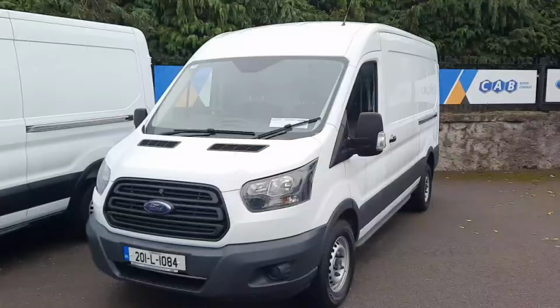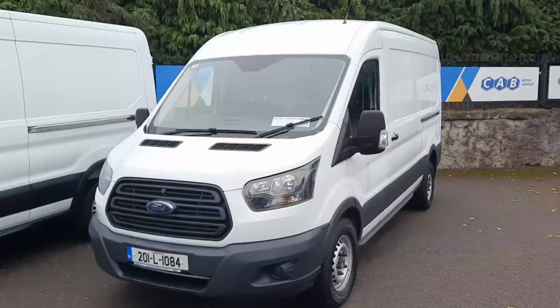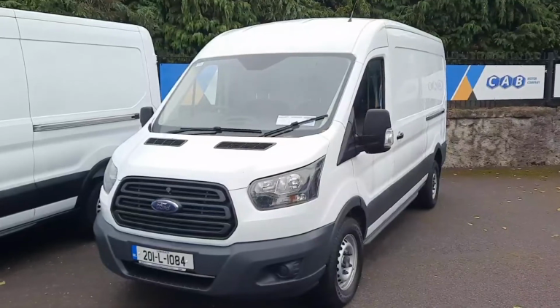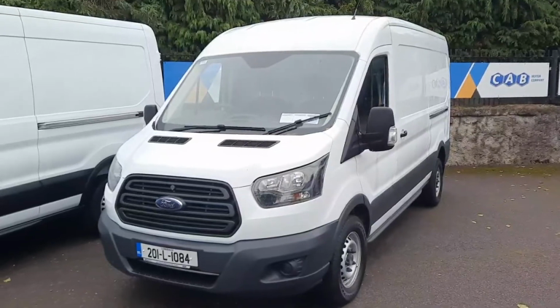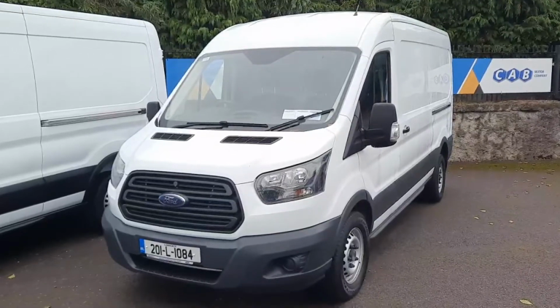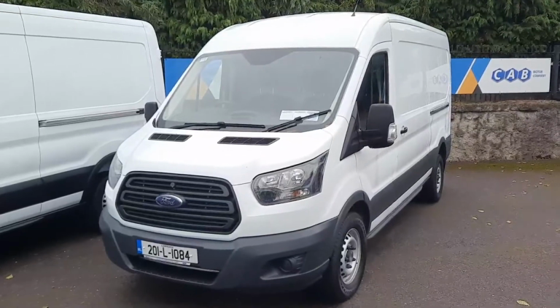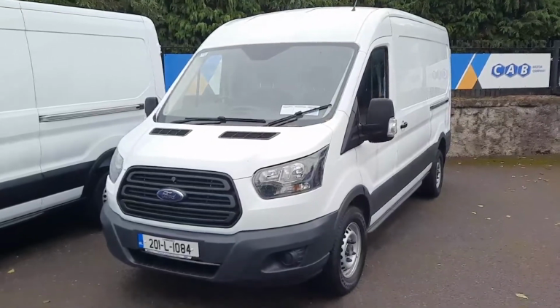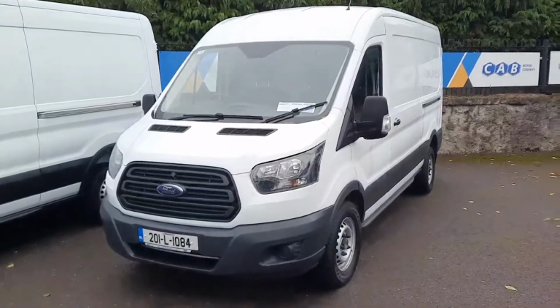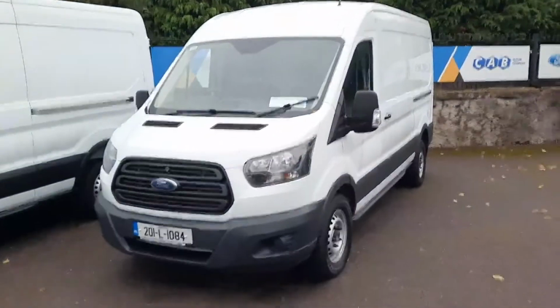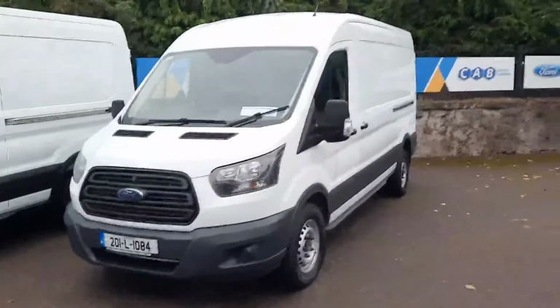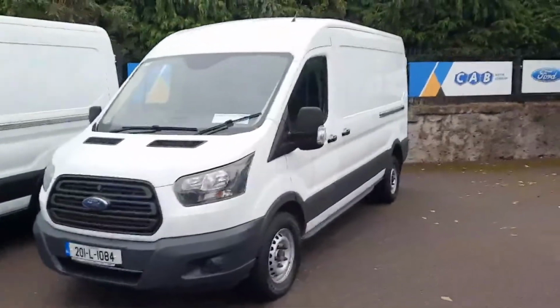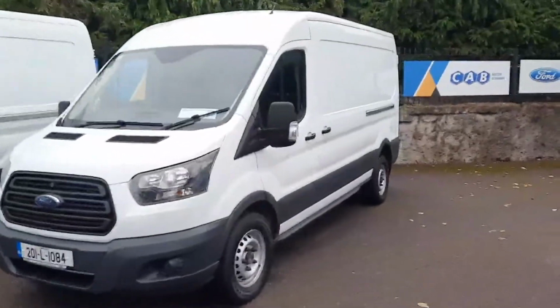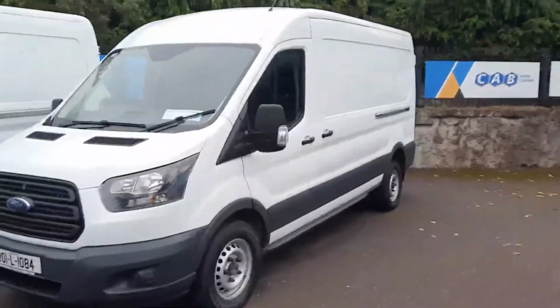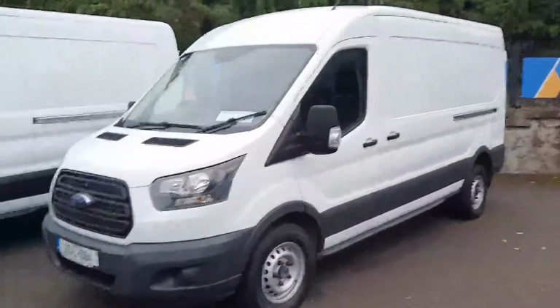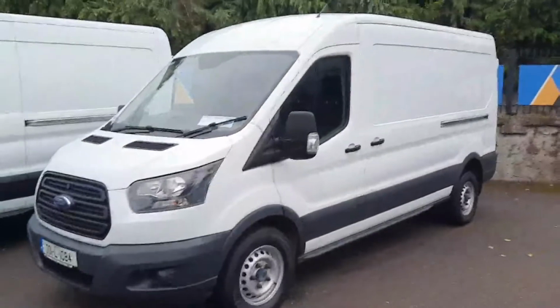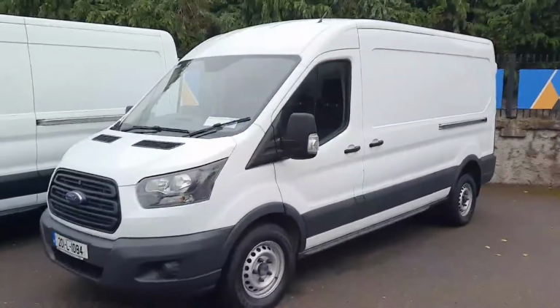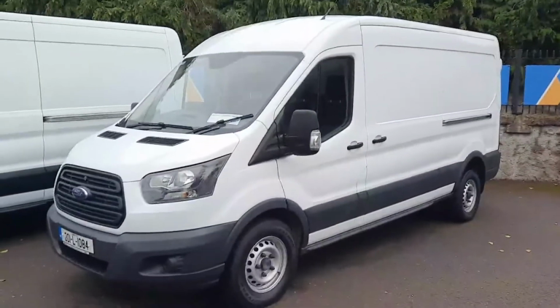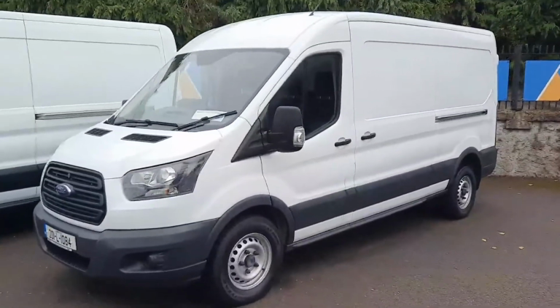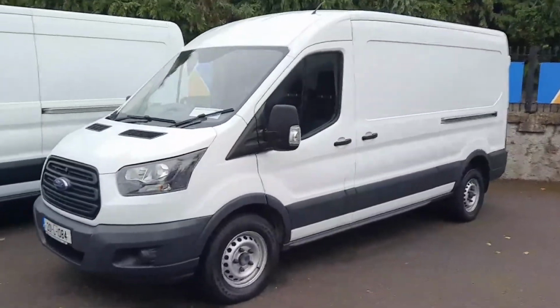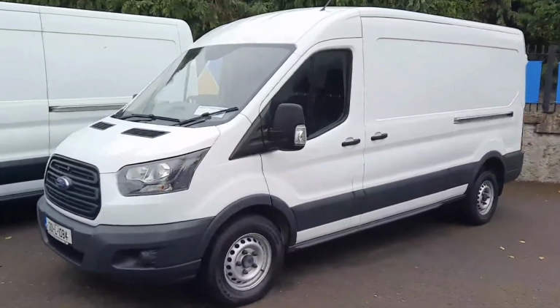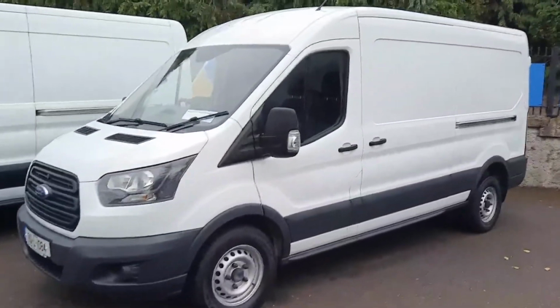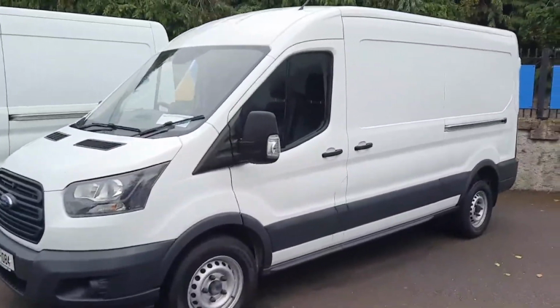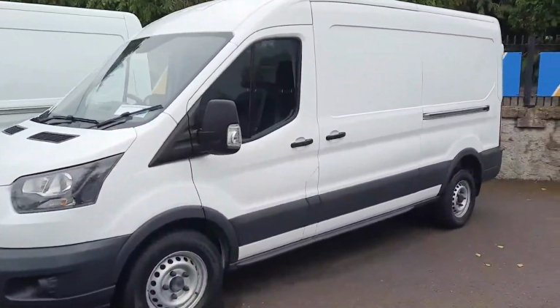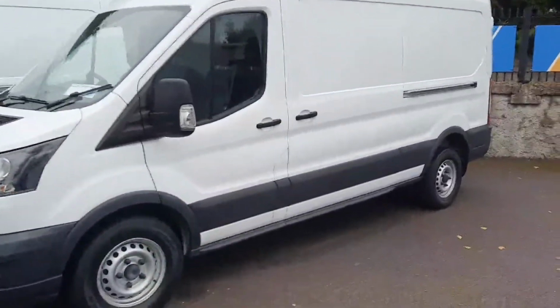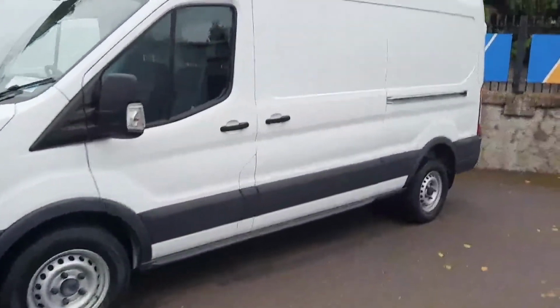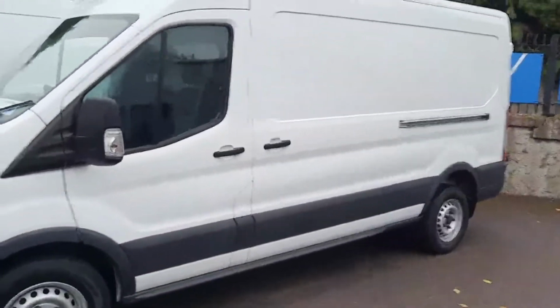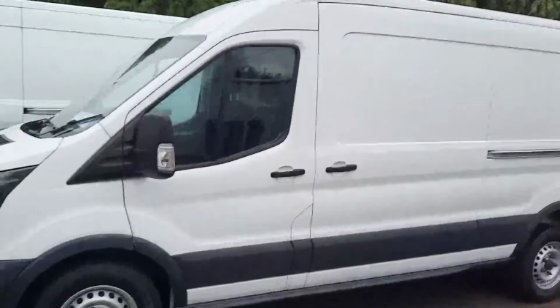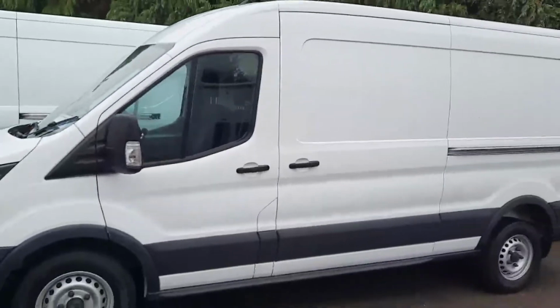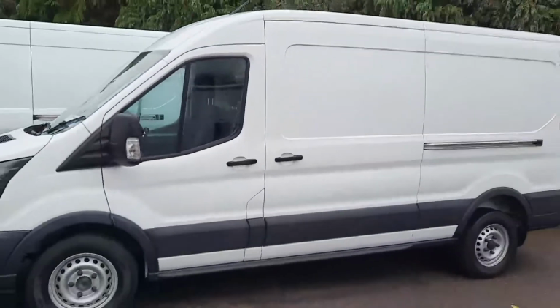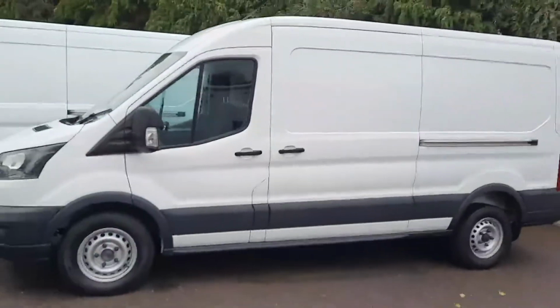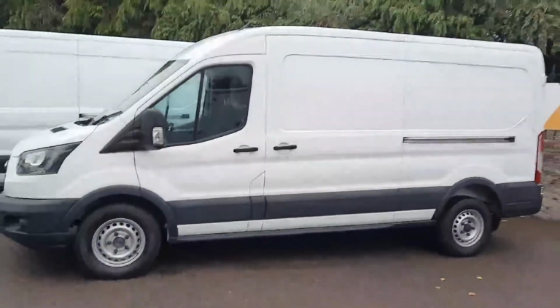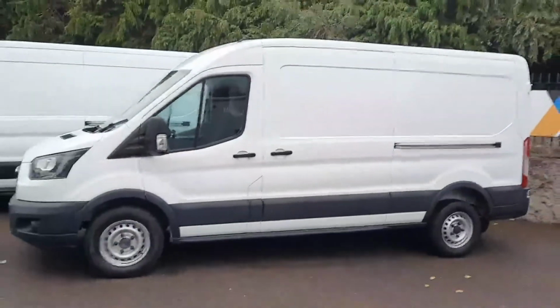Hi all, Leo here at the CAB Motor Company presenting to you this 2017 Ford Transit. It's a 2 liter diesel with 18,000 kilometers on the clock. I'll take you for a short tour around the van.